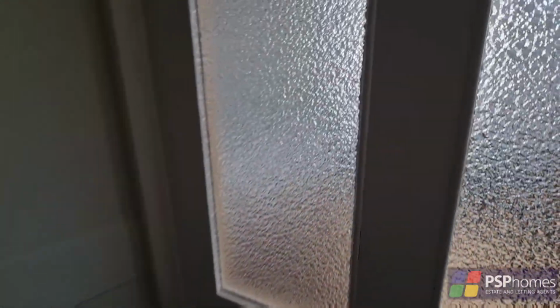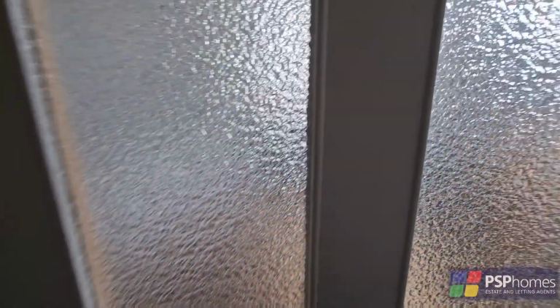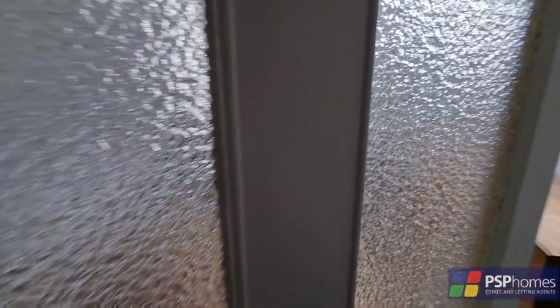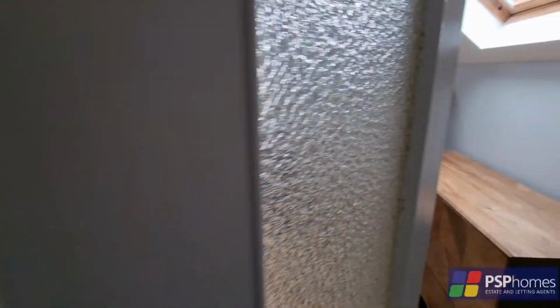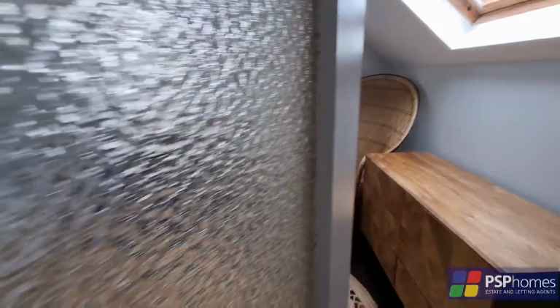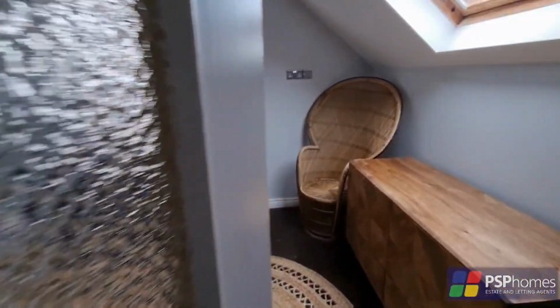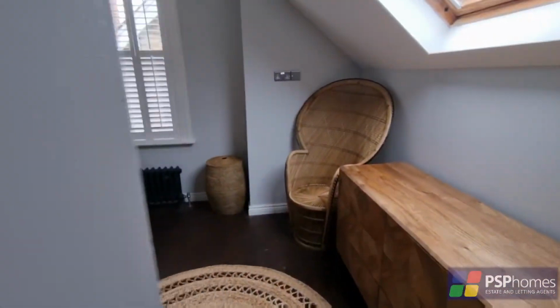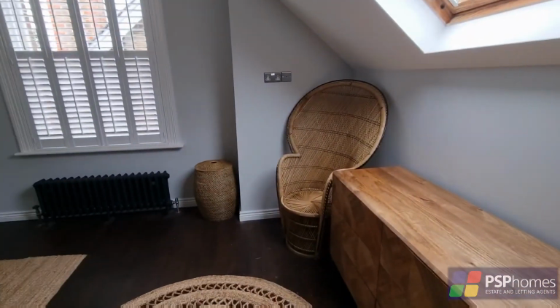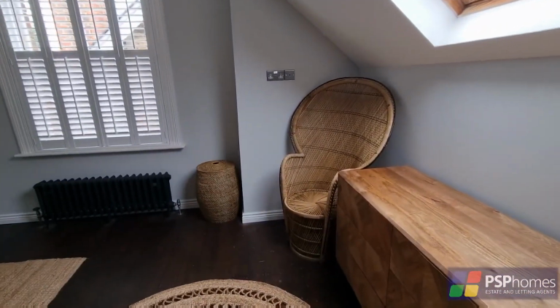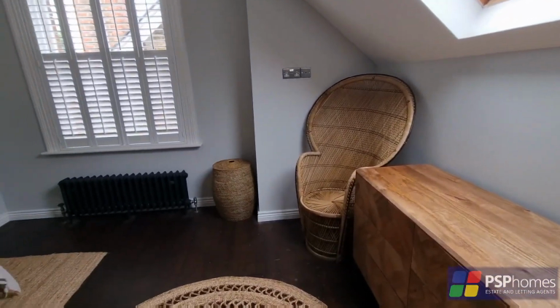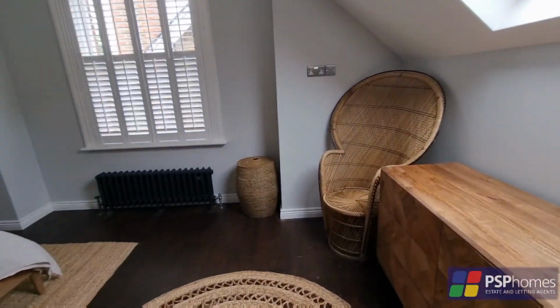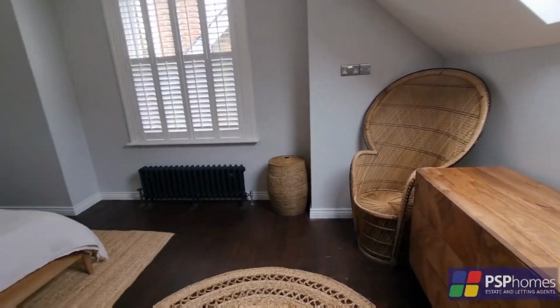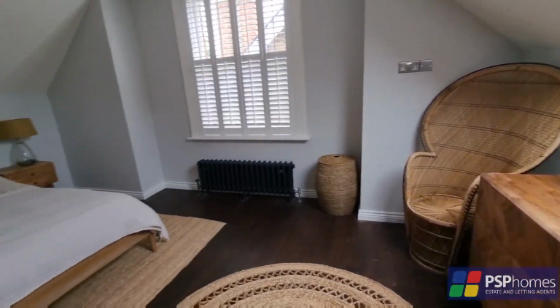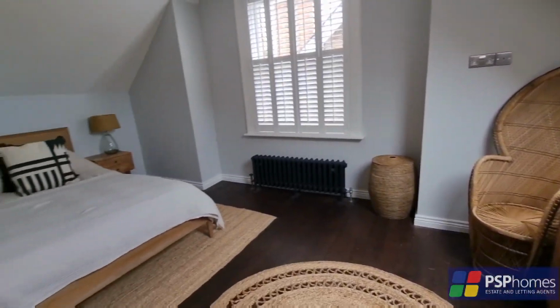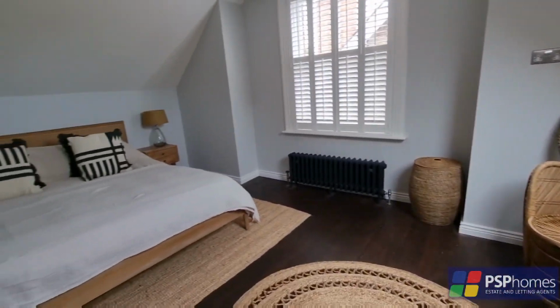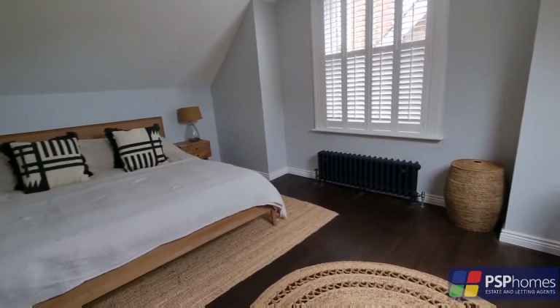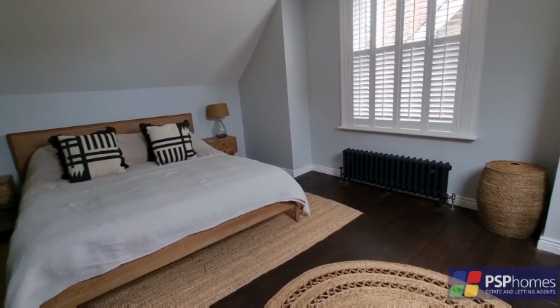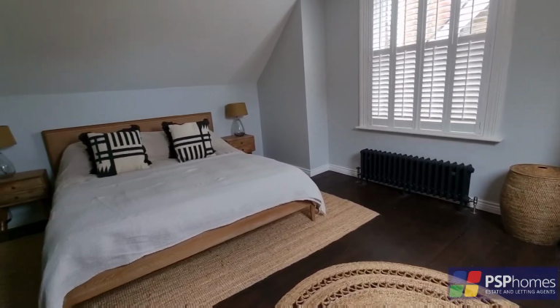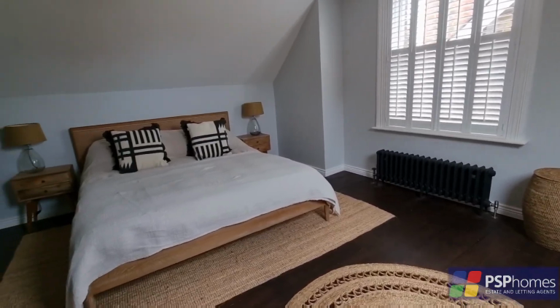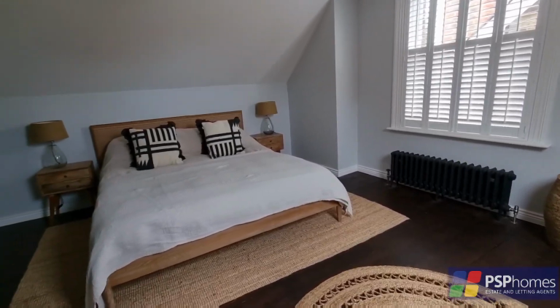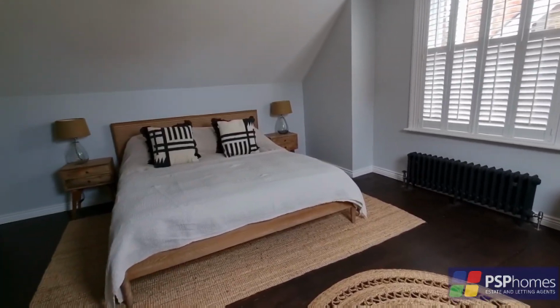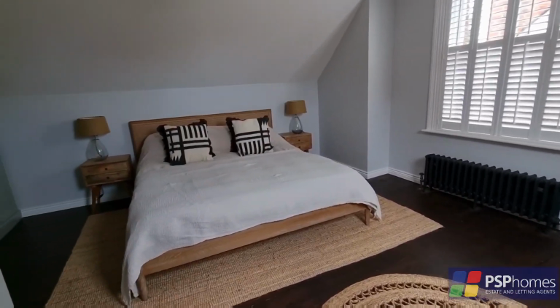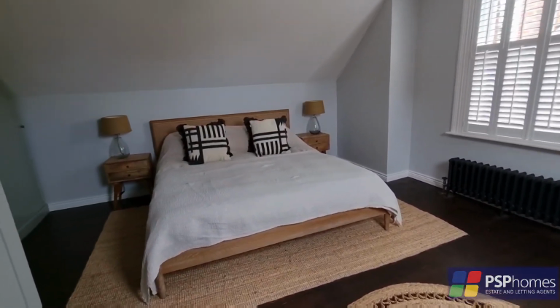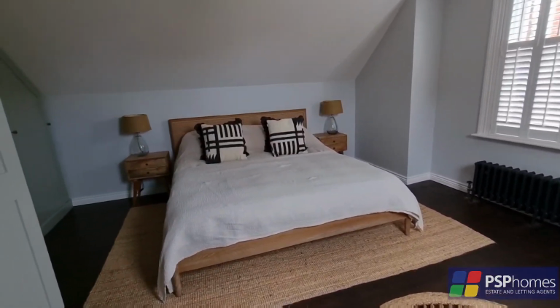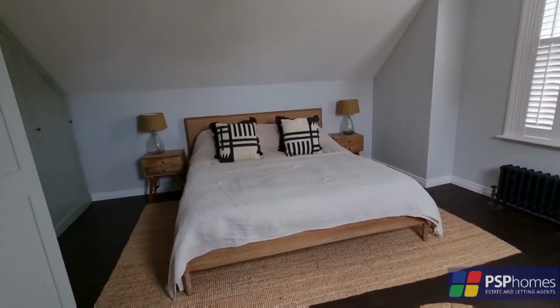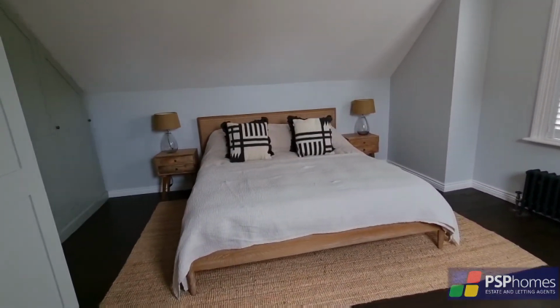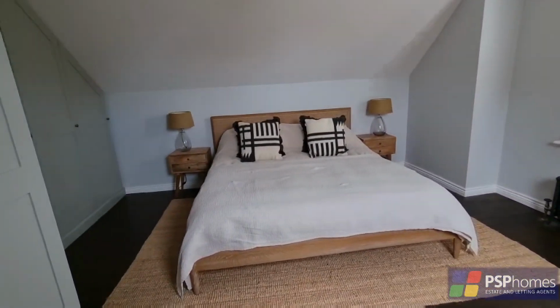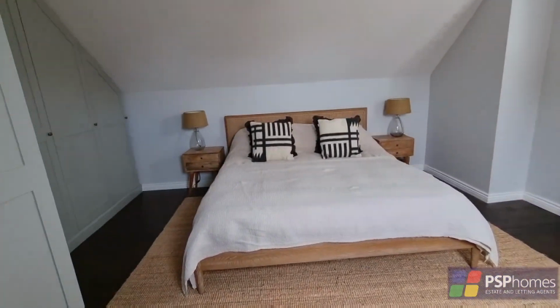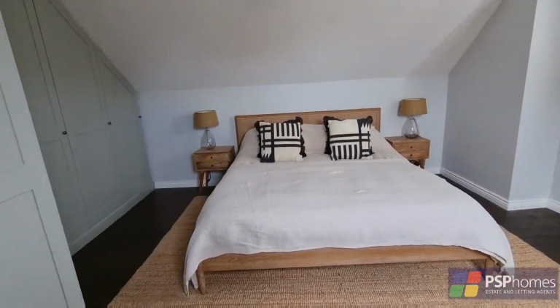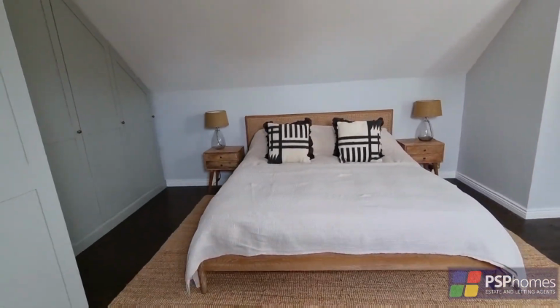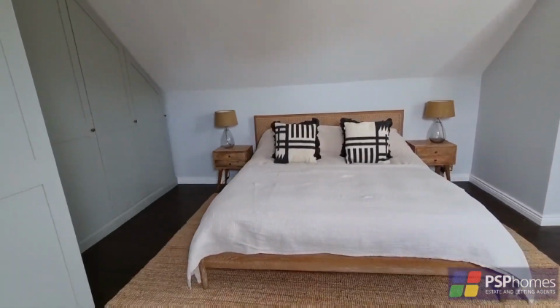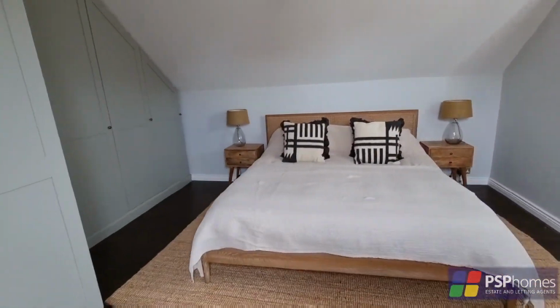Whilst the main bedroom is truly delightful with exposed floorboards, cast iron column radiator, bespoke shutters and a range of bespoke fitted wardrobes.